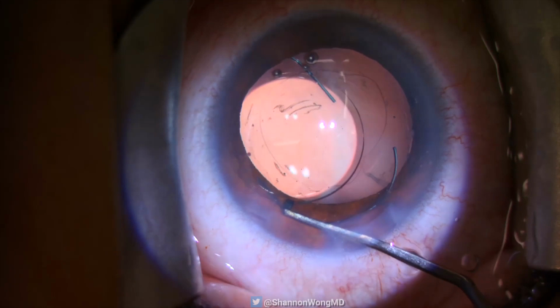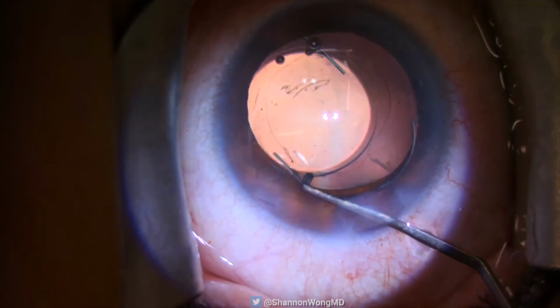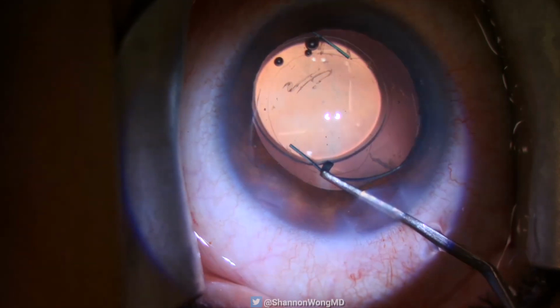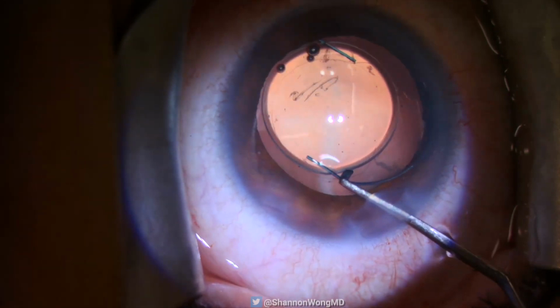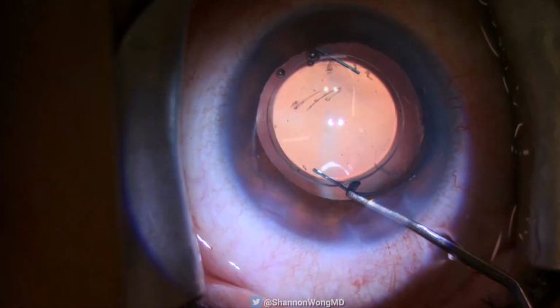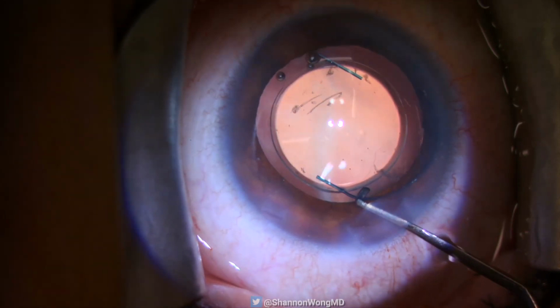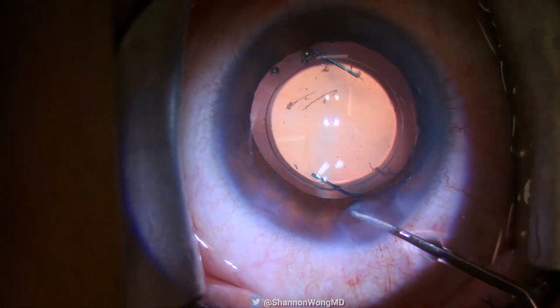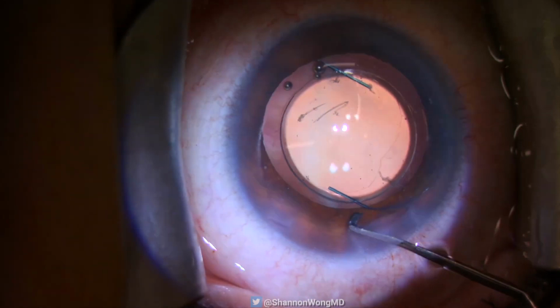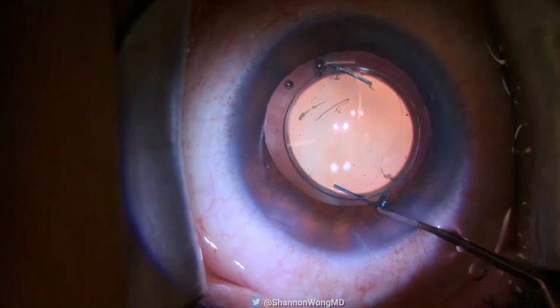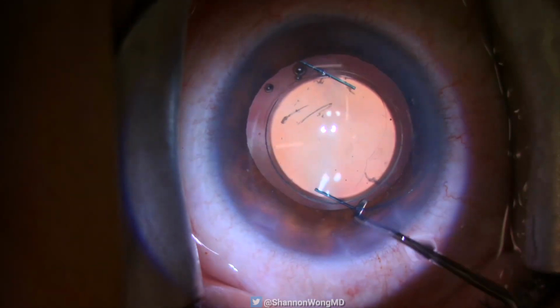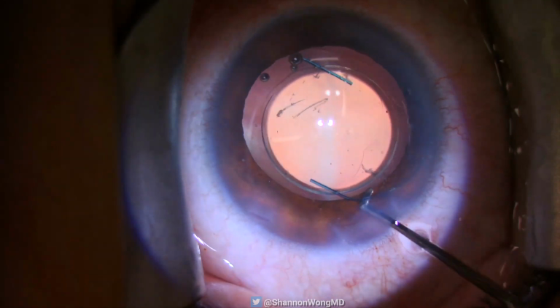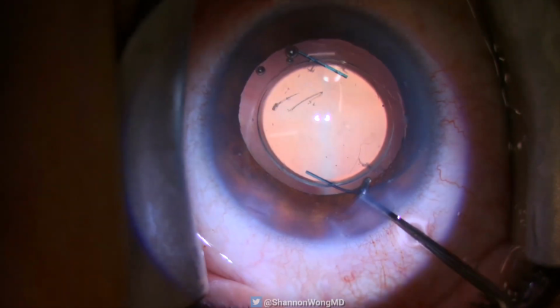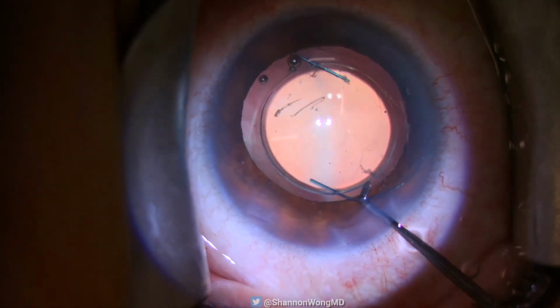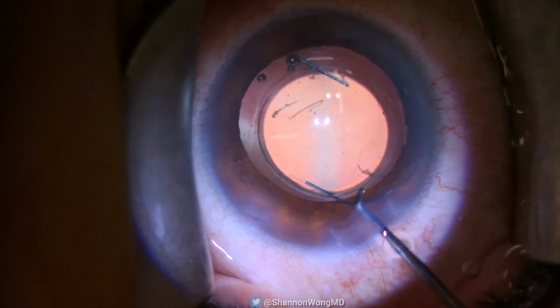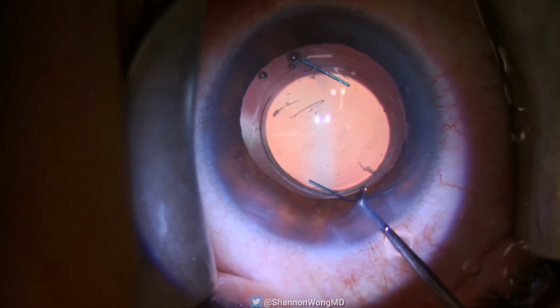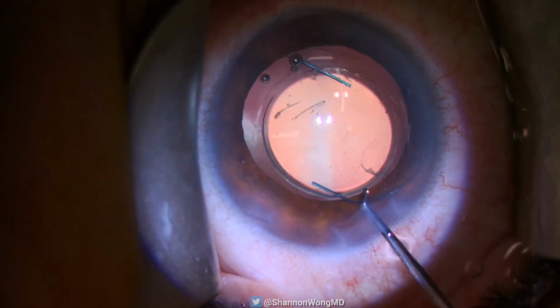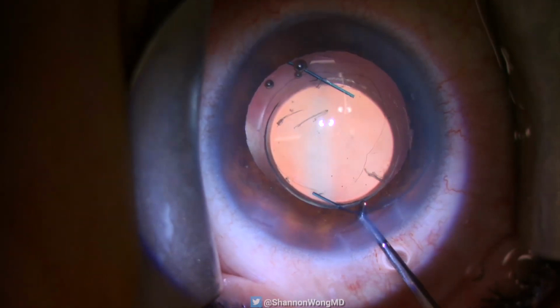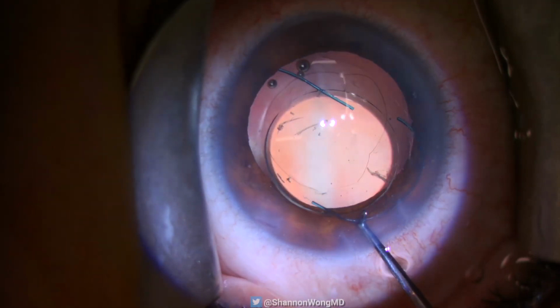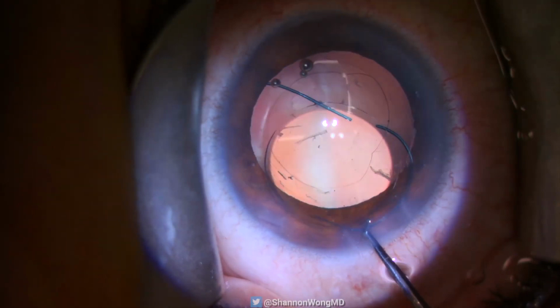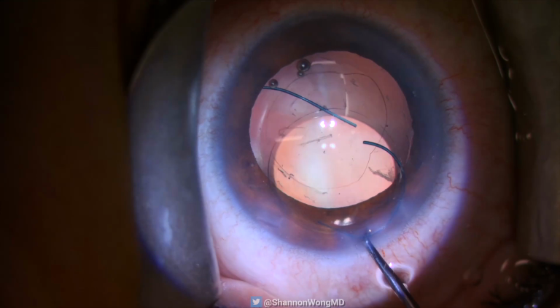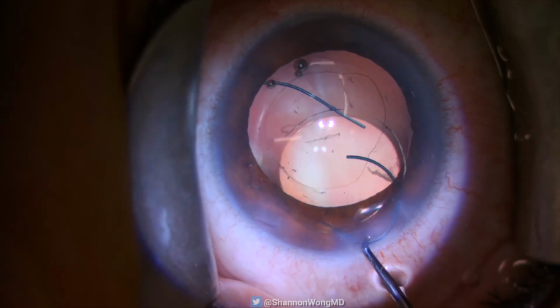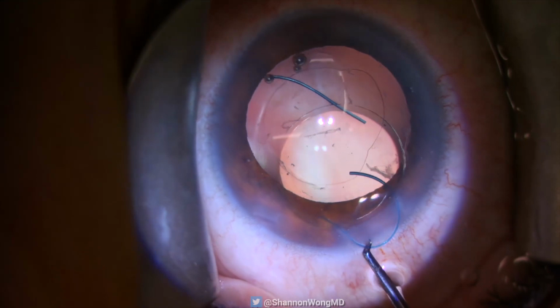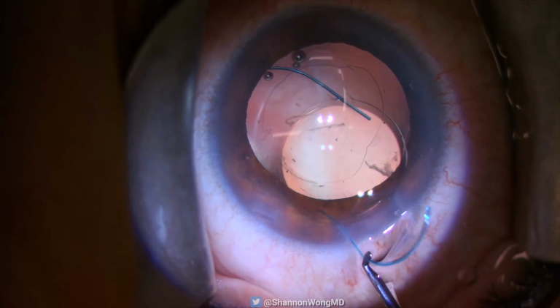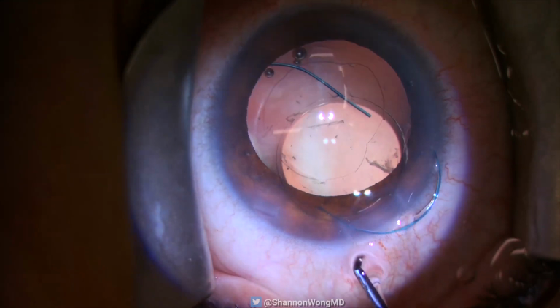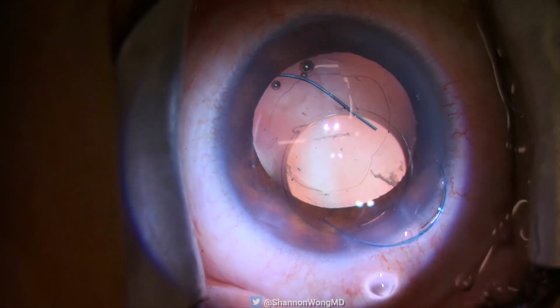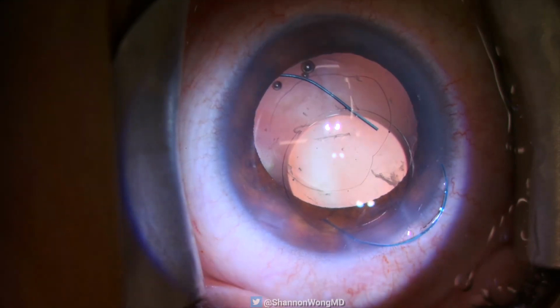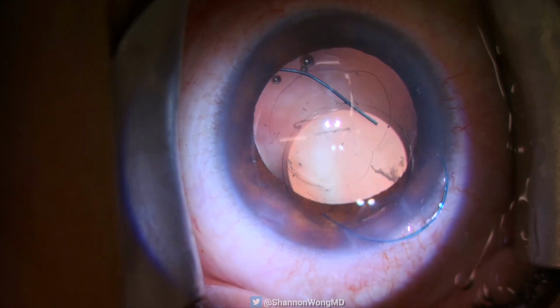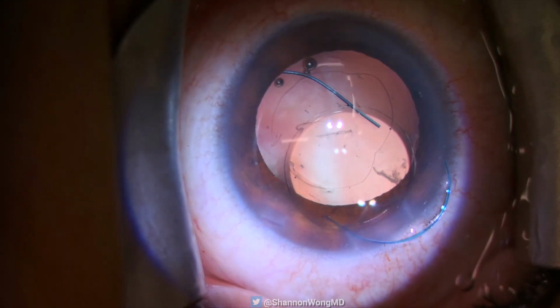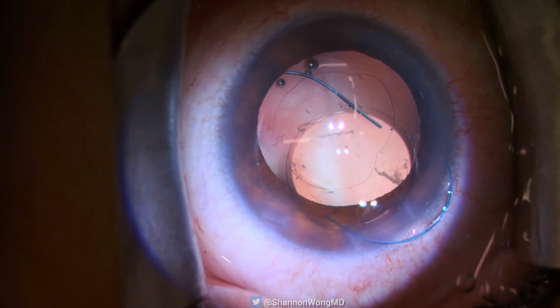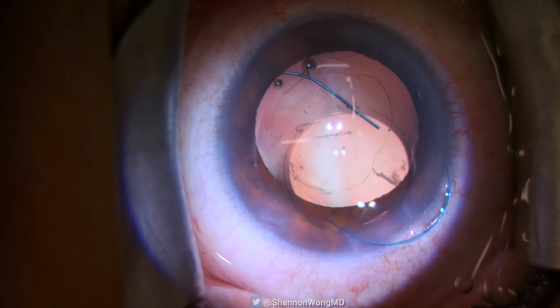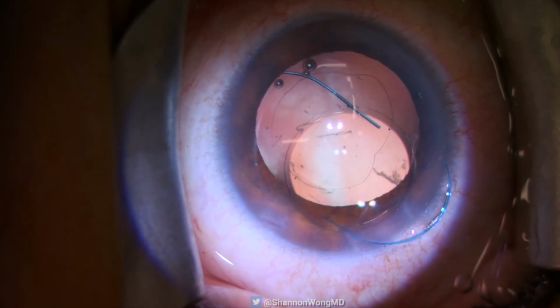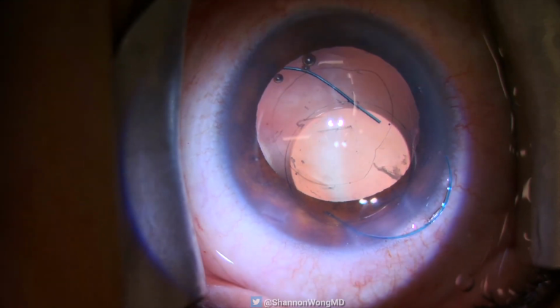So we use our lens chopper to rotate the eye well to bring the bent haptic close to the primary incision, then tease the haptic out of the eye.